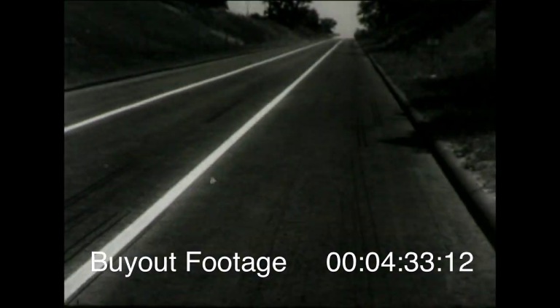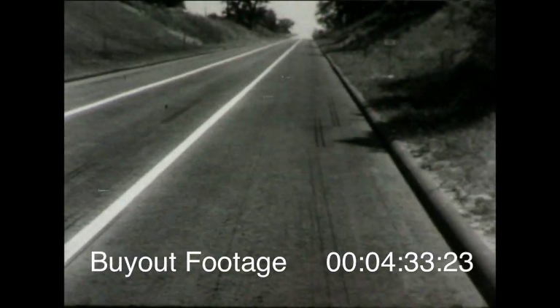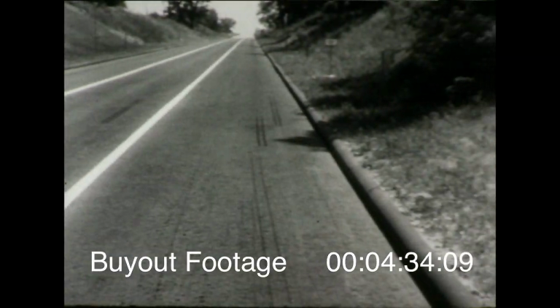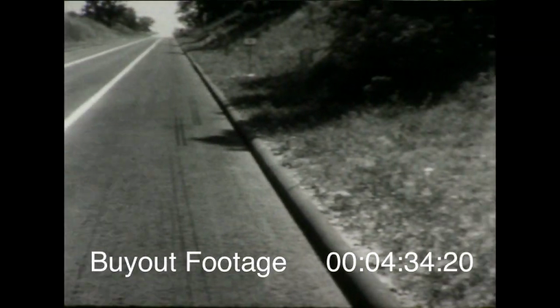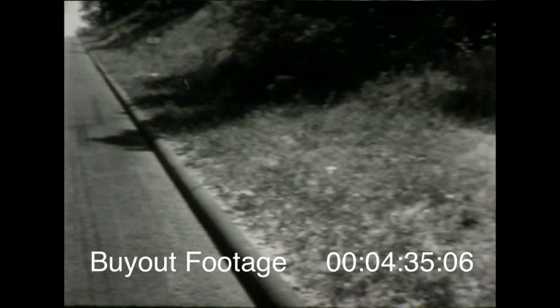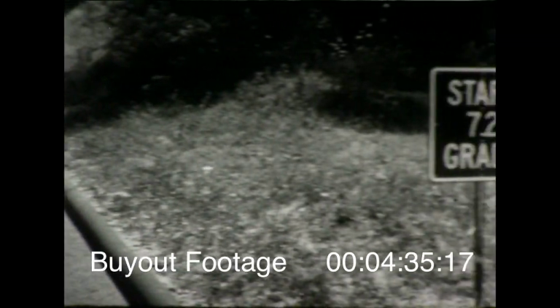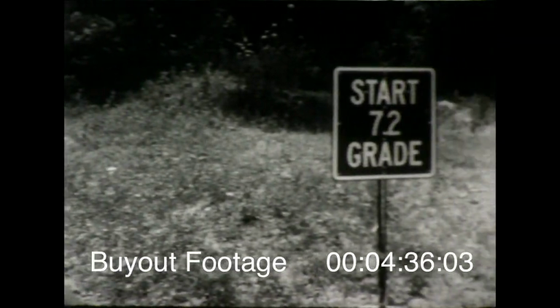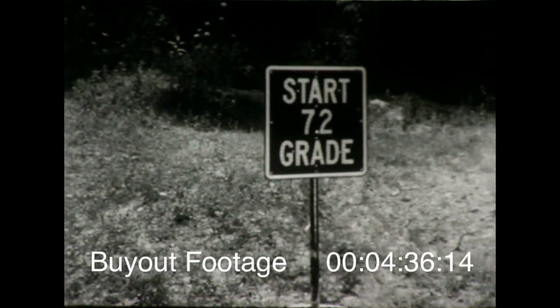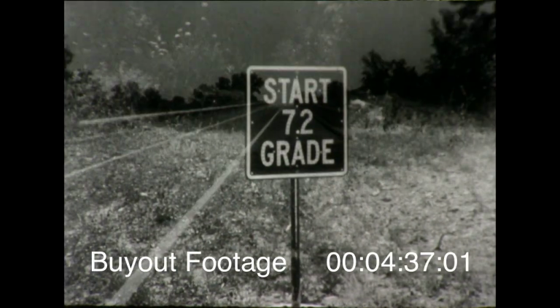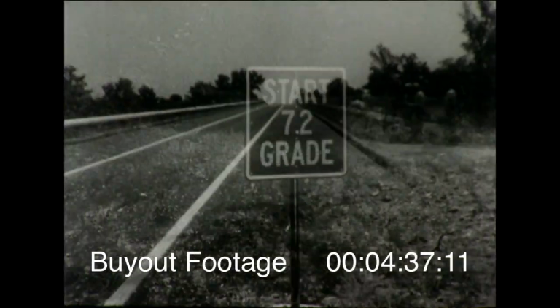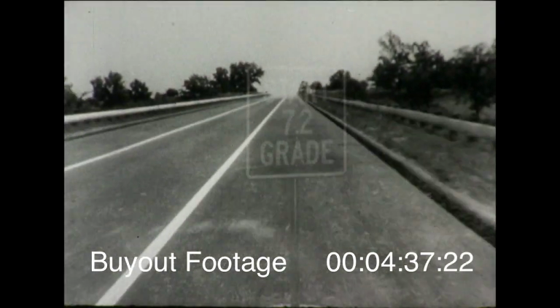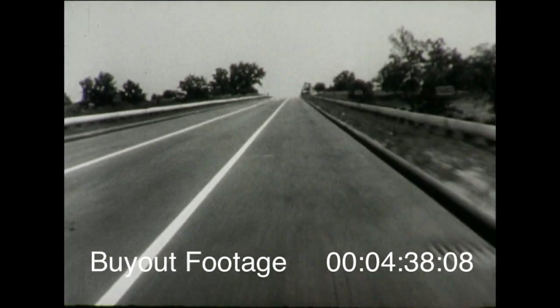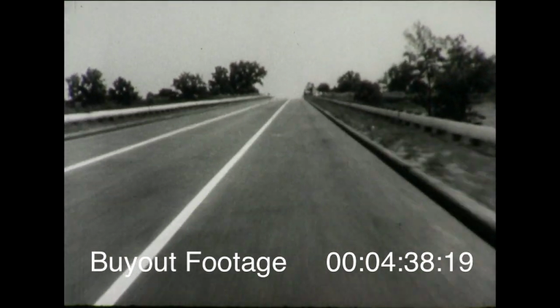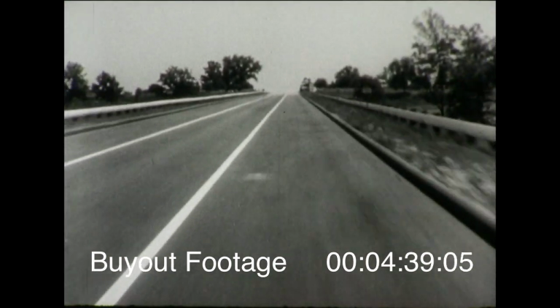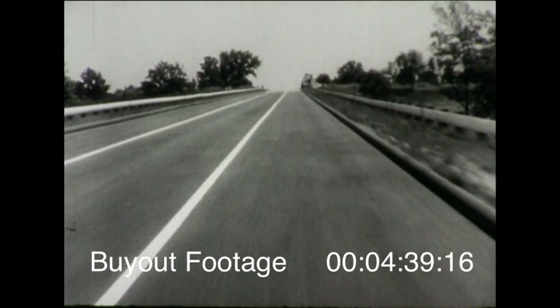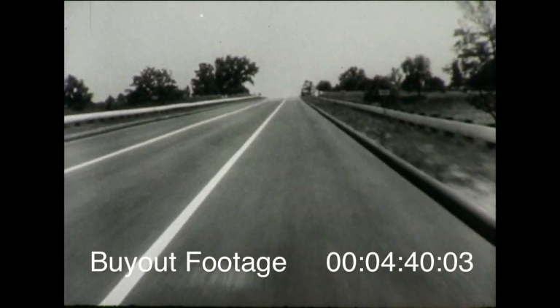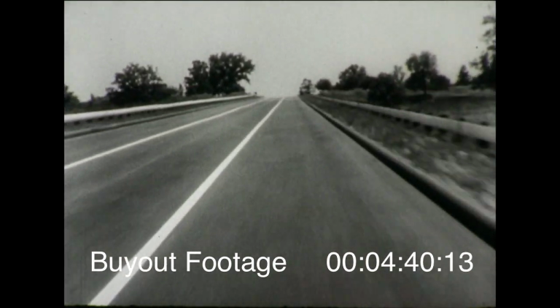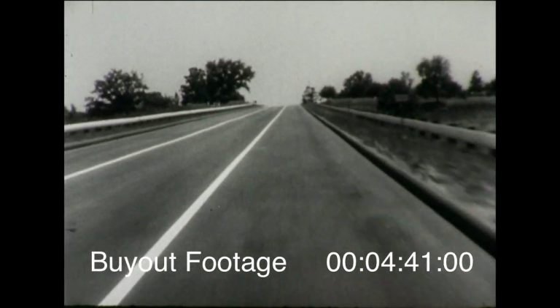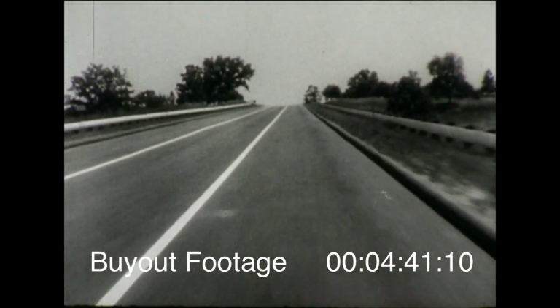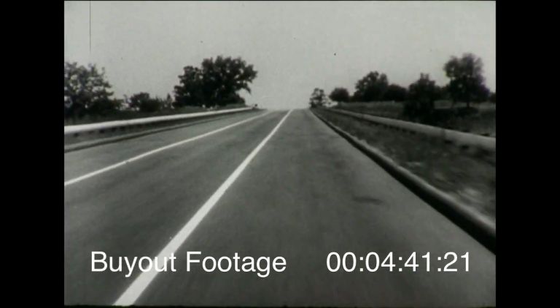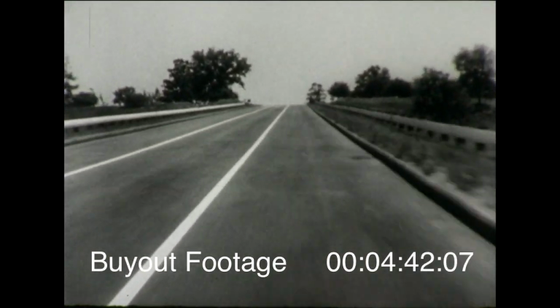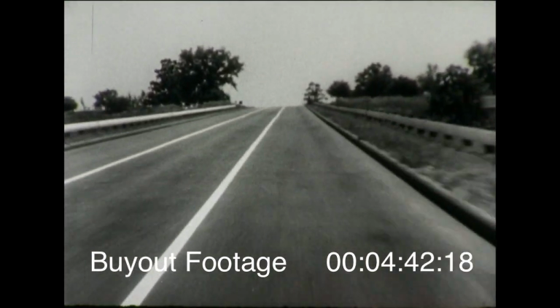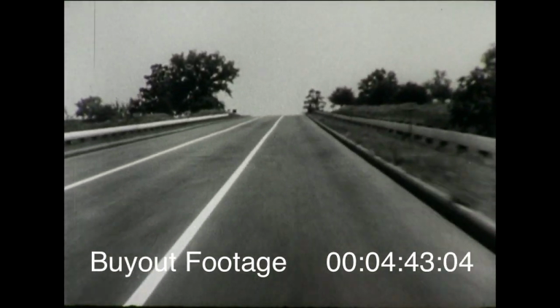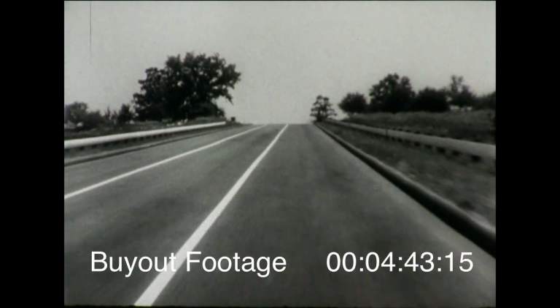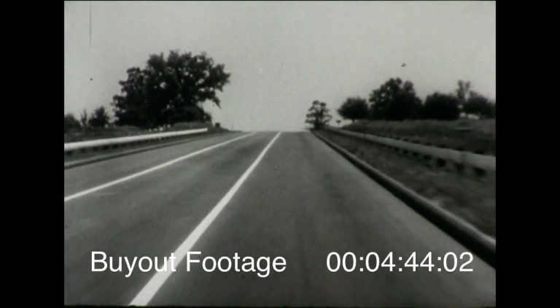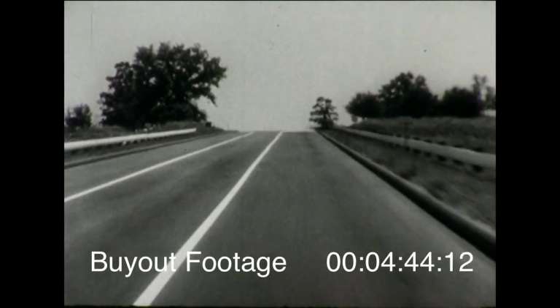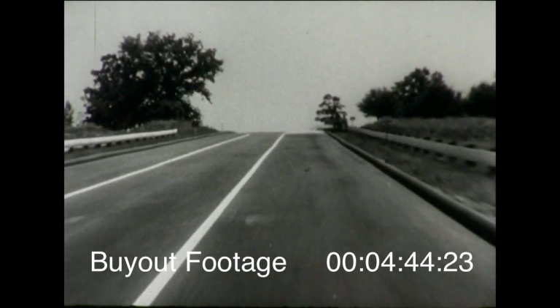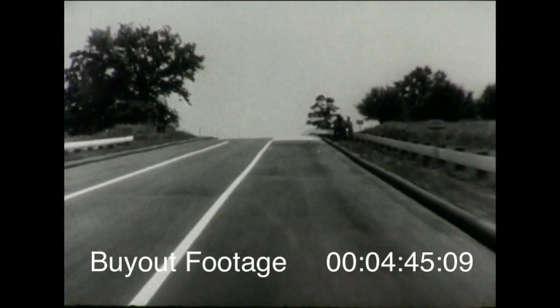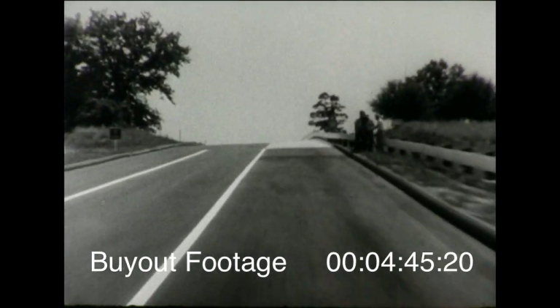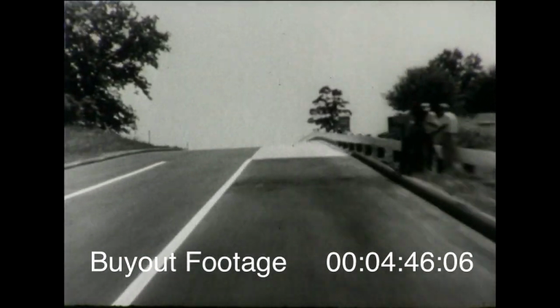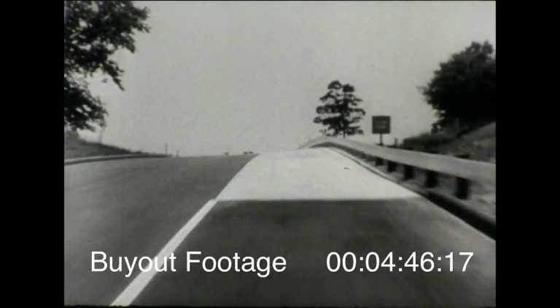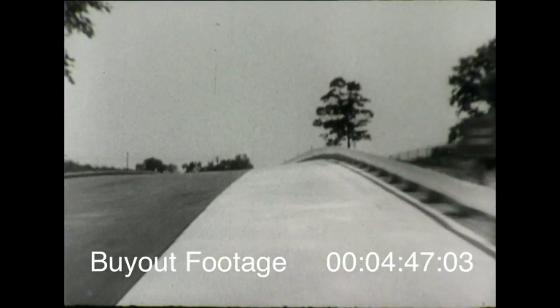Now hill climbing ability. The 7% grade is about double the average grade on any public highway. And to hit 70-some miles an hour in a few seconds takes plenty of road power. The new Chevrolet does it easily.